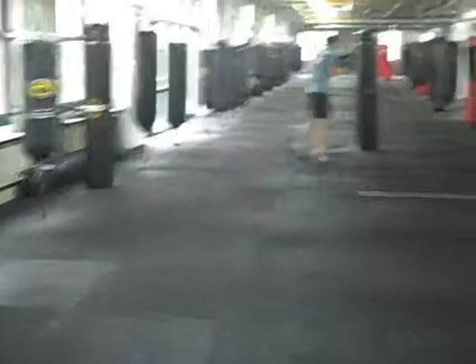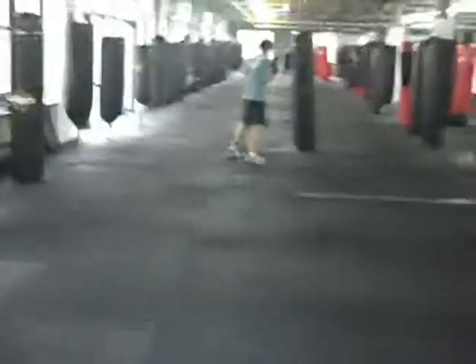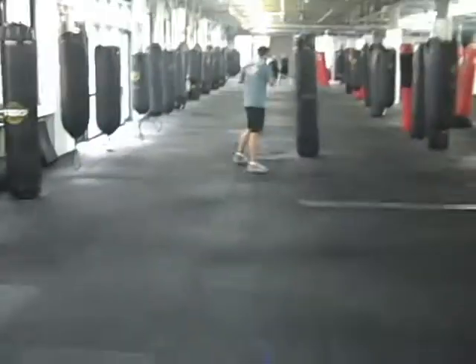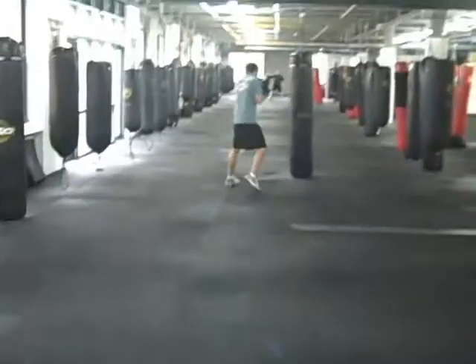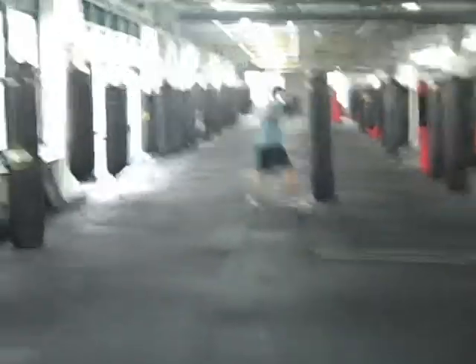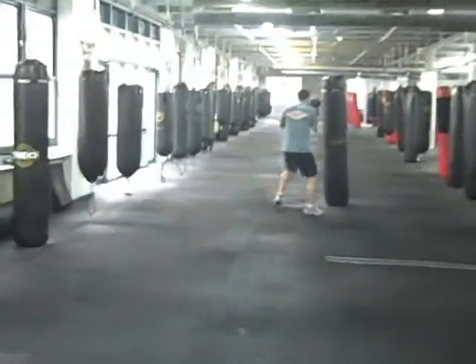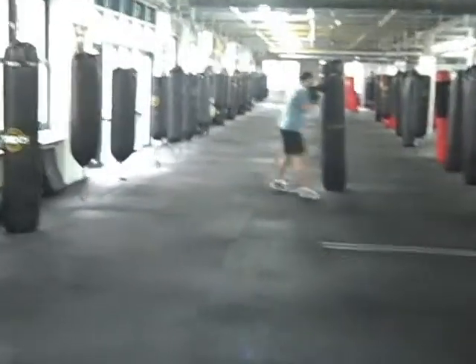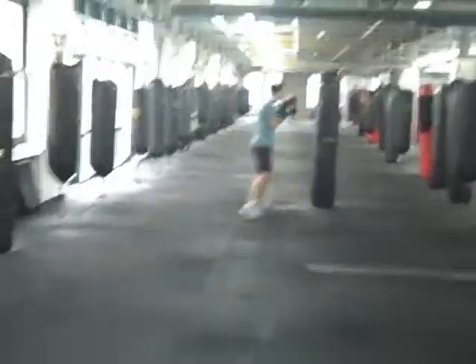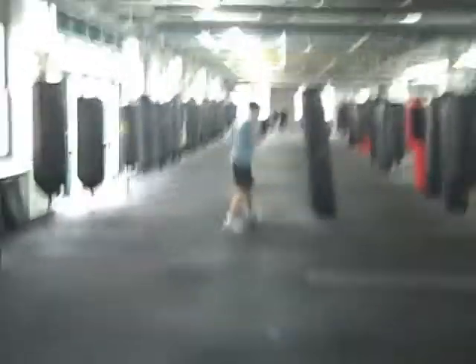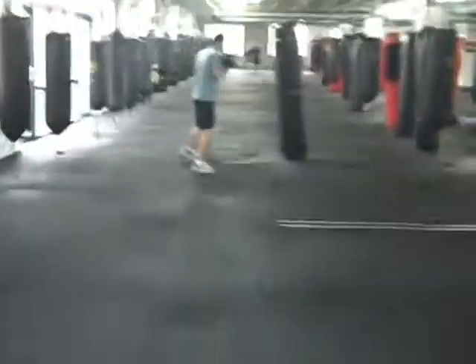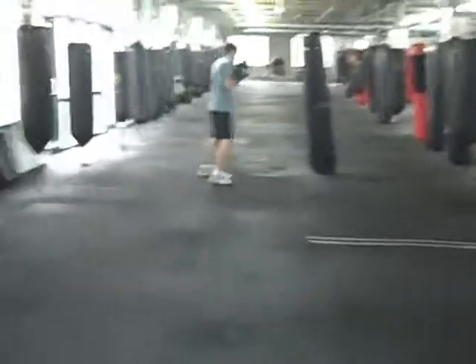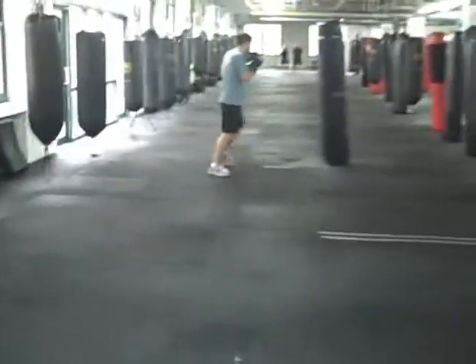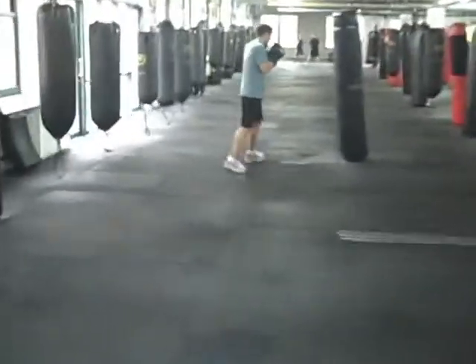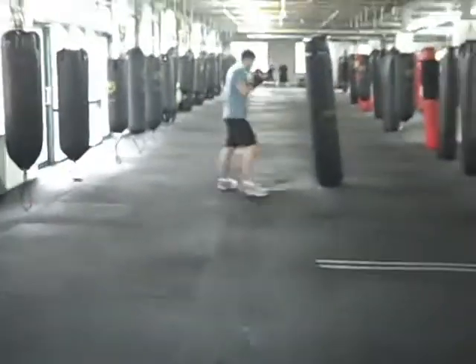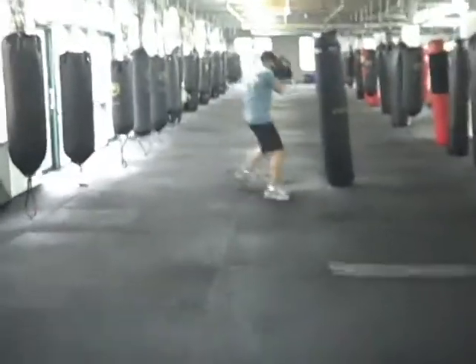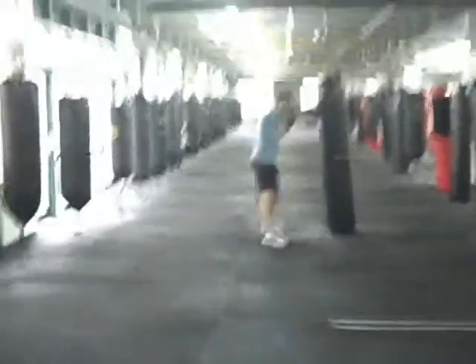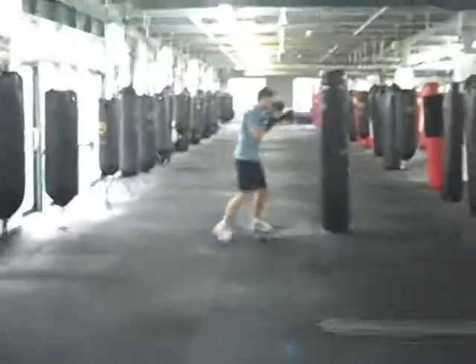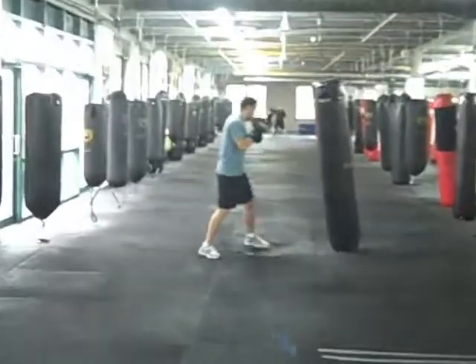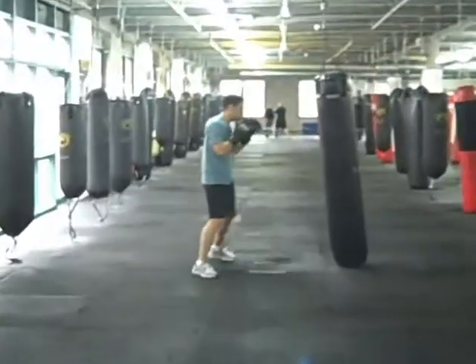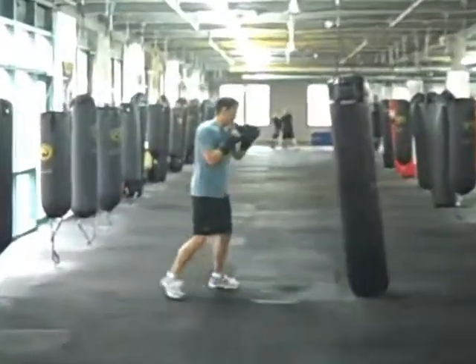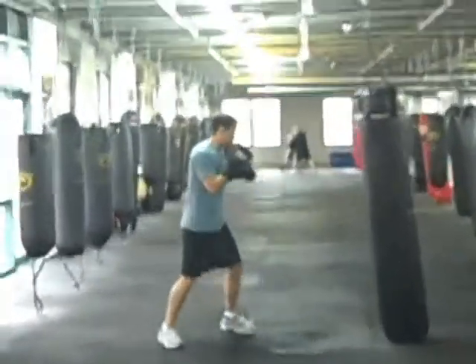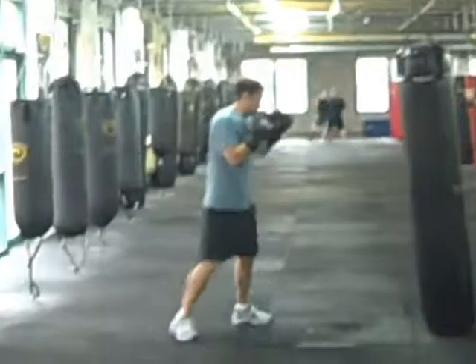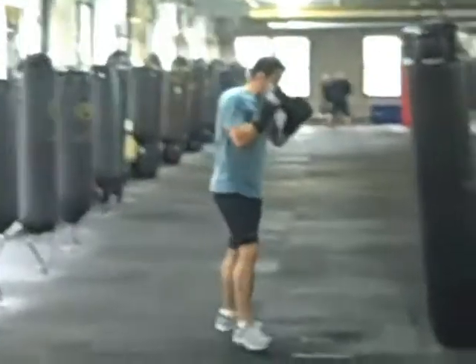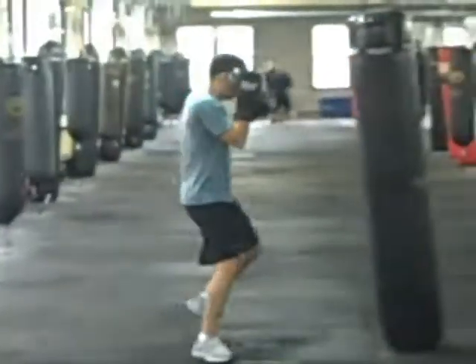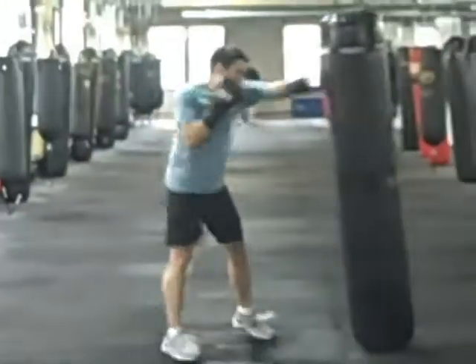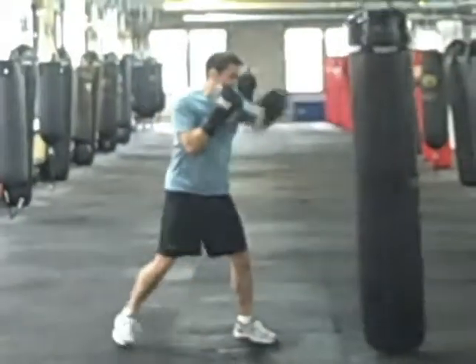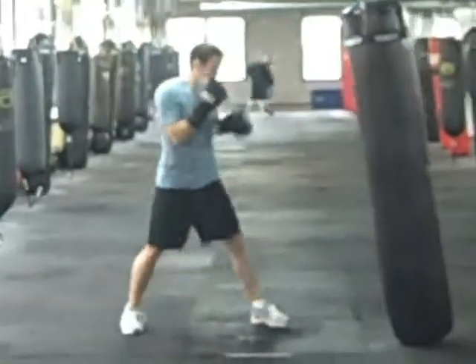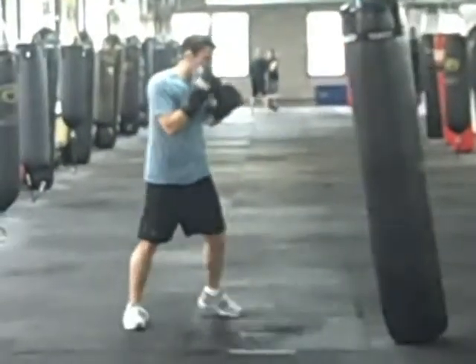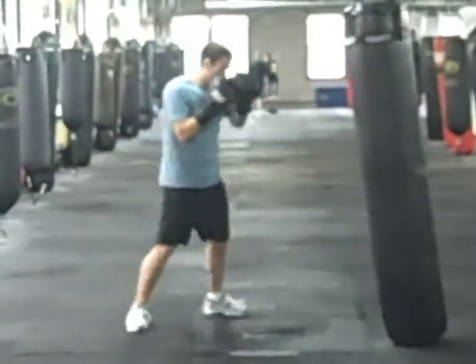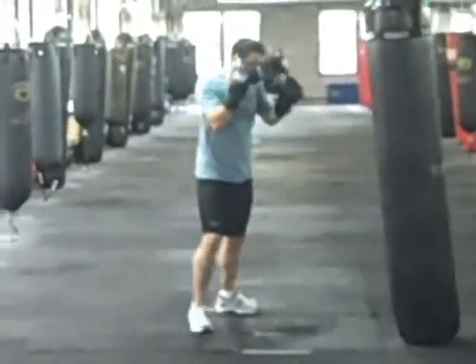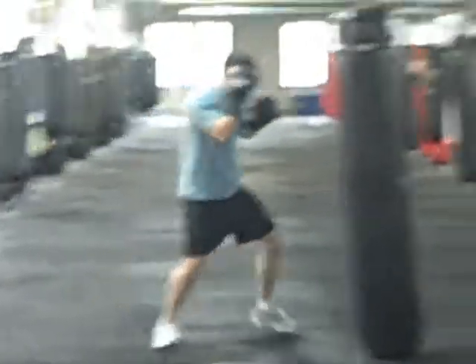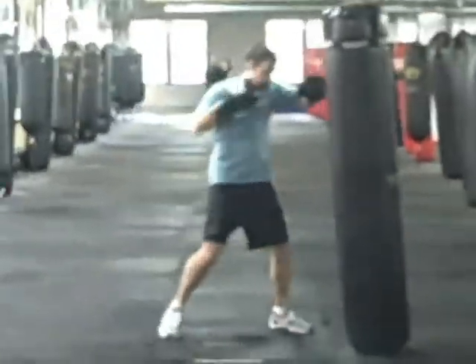Jab. Make sure you step in. I like to step in forward and a little bit to the side. If I throw the left jab, I'll step forward and a little bit to the left.